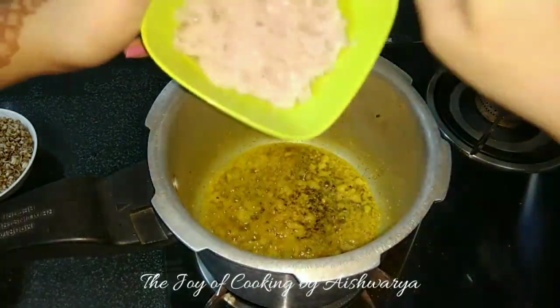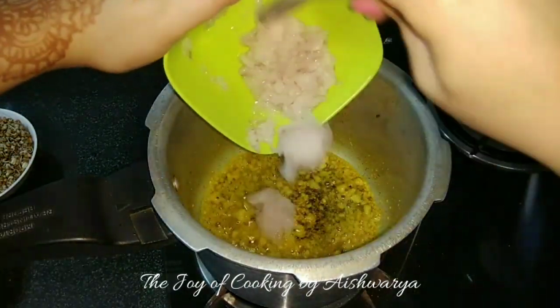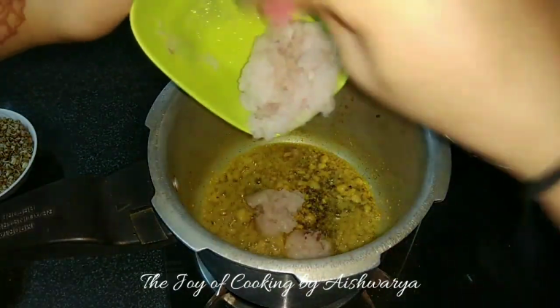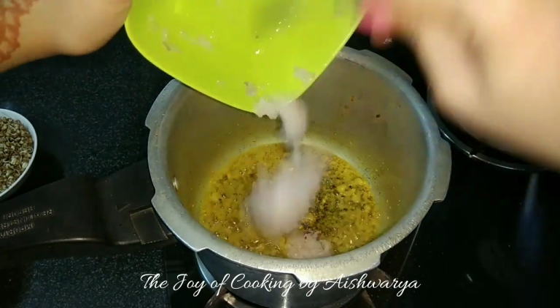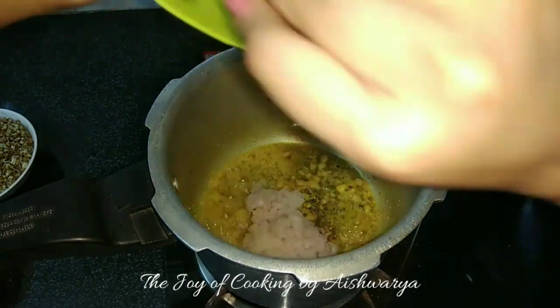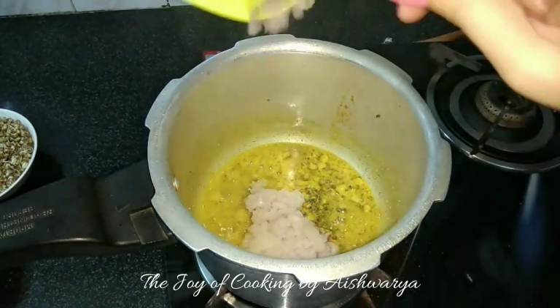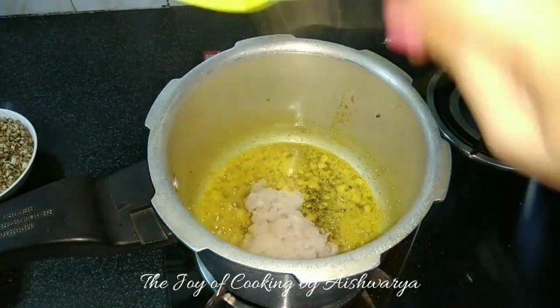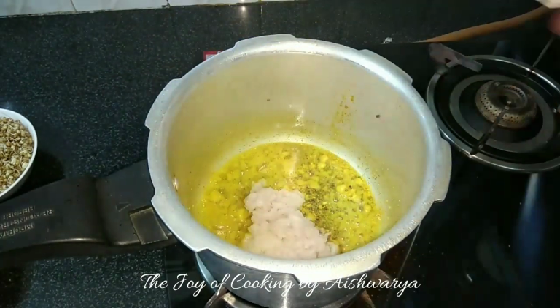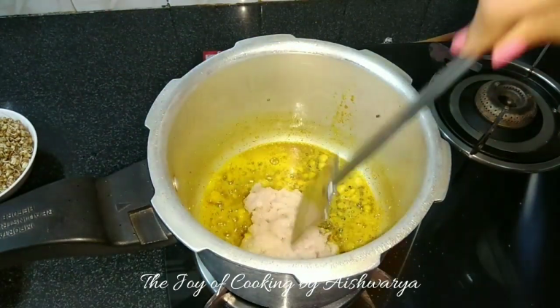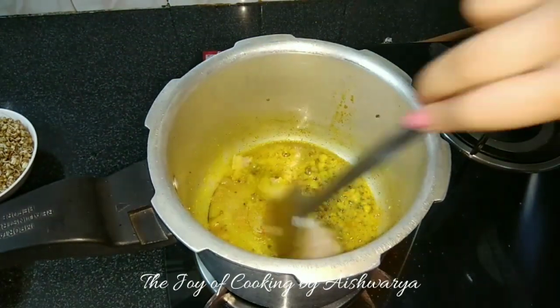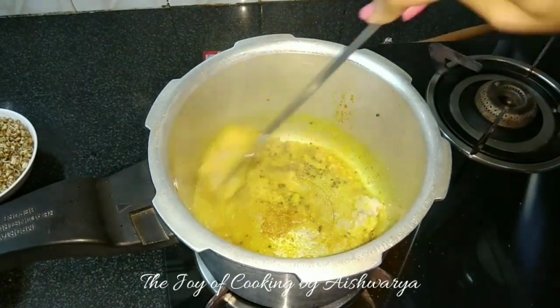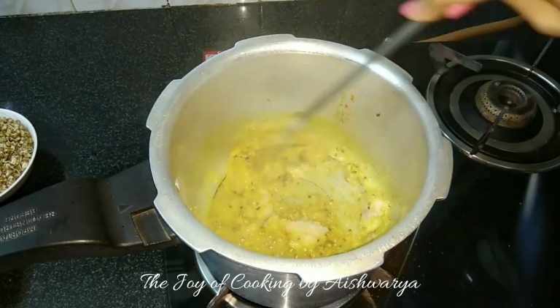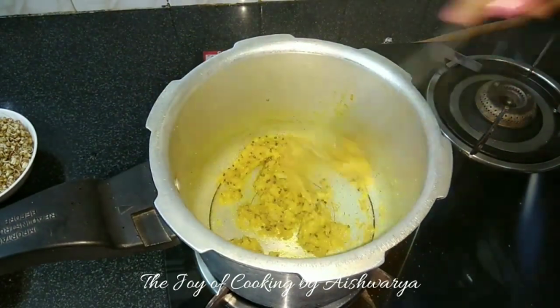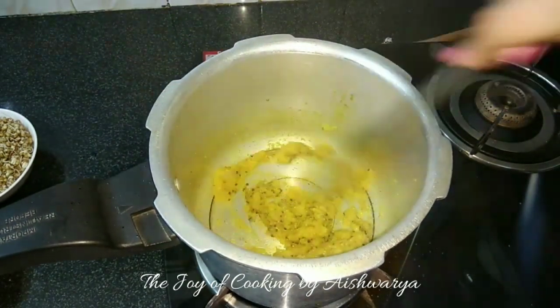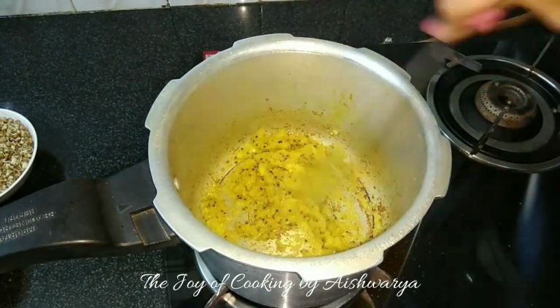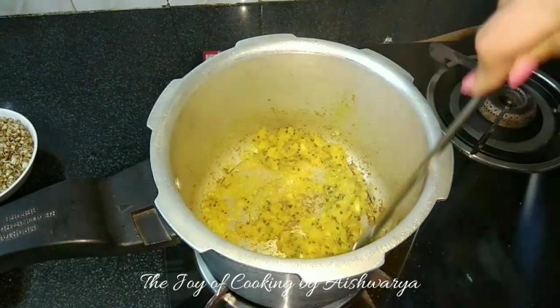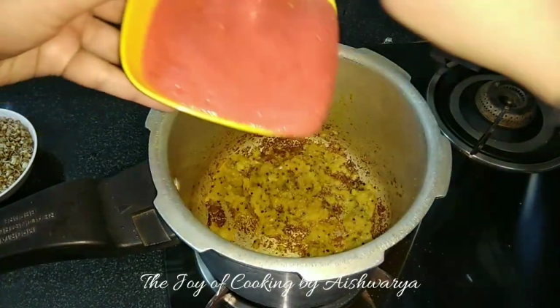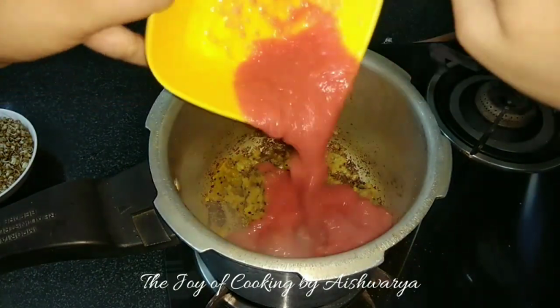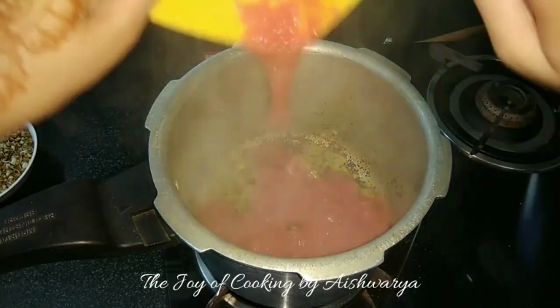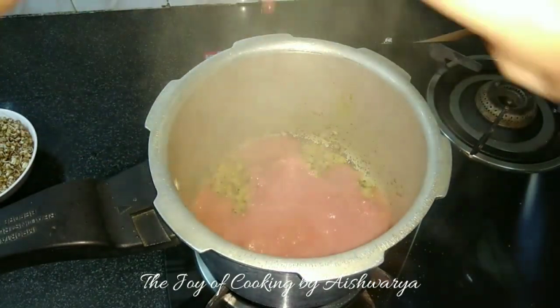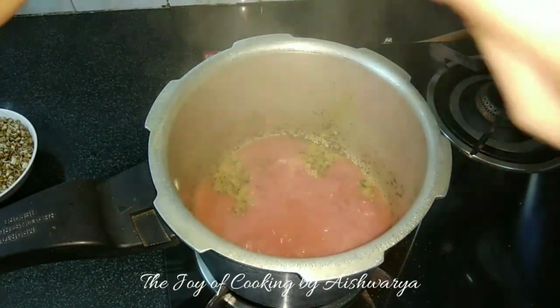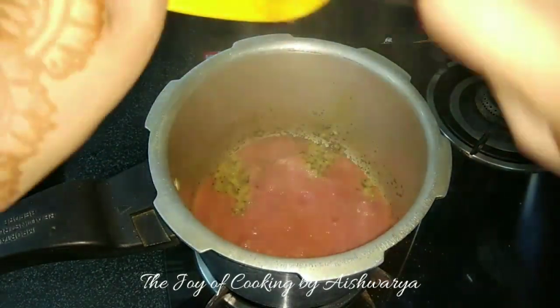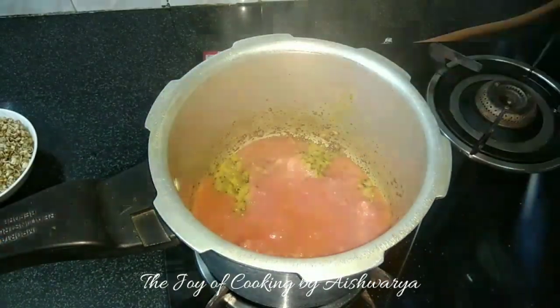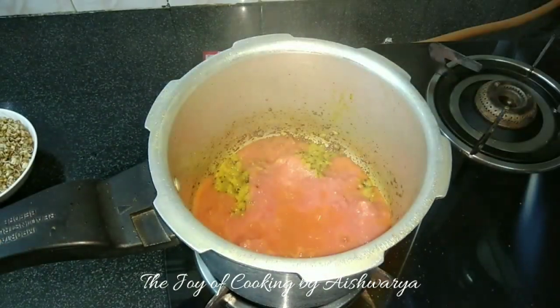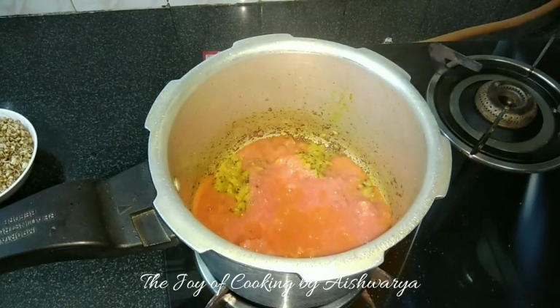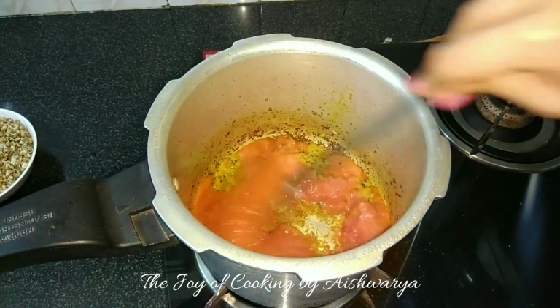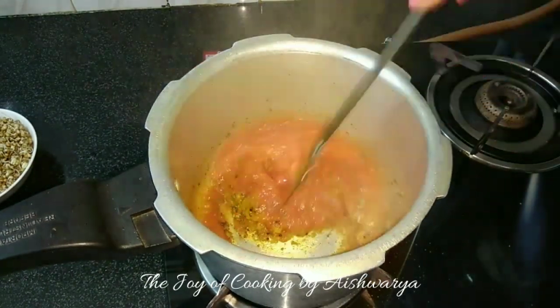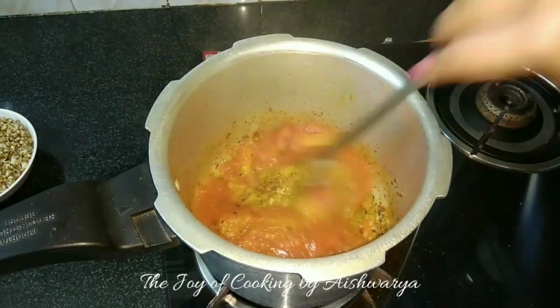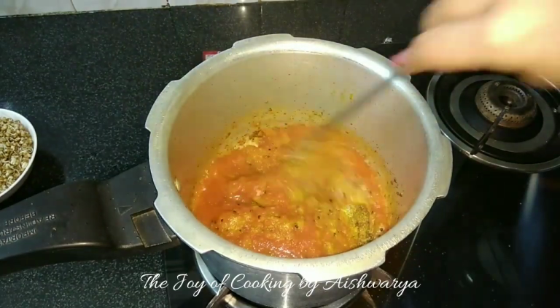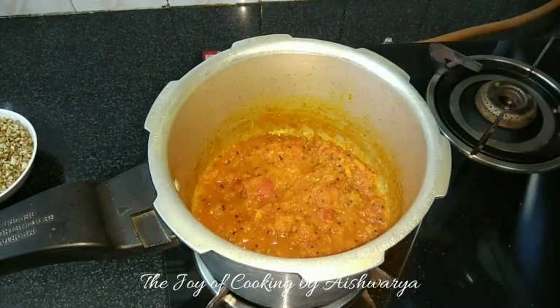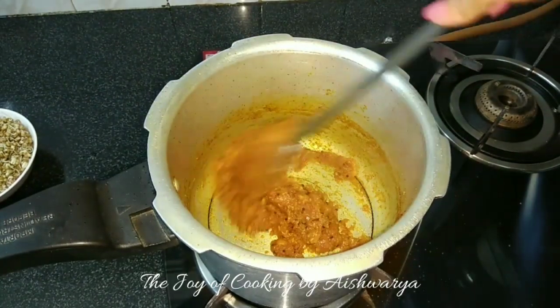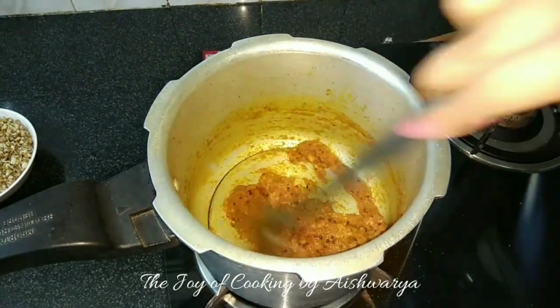Then add the pureed onions and cook them thoroughly for up to 3 to 4 minutes on high flame. Then add the pureed tomatoes and cook for up to 5 minutes.